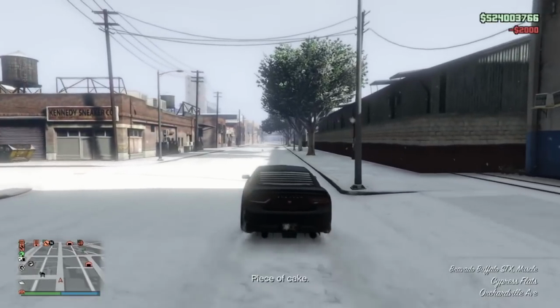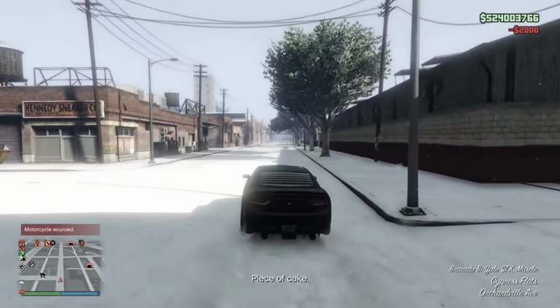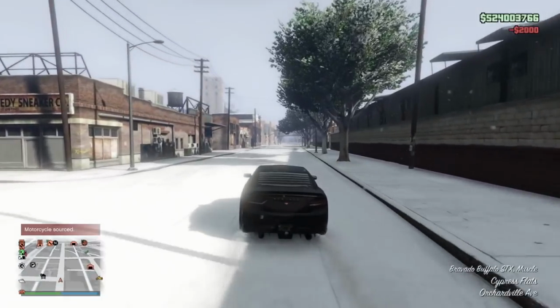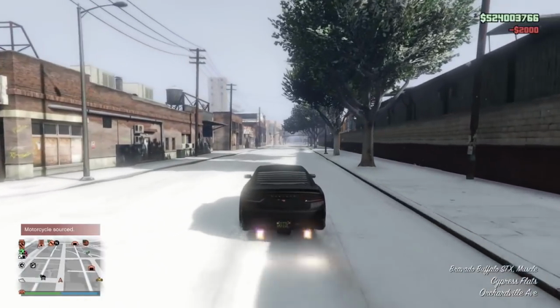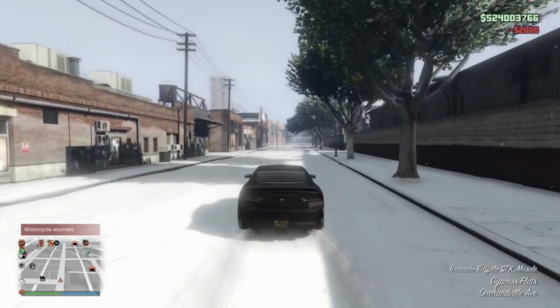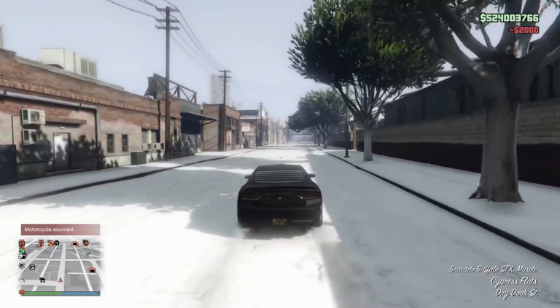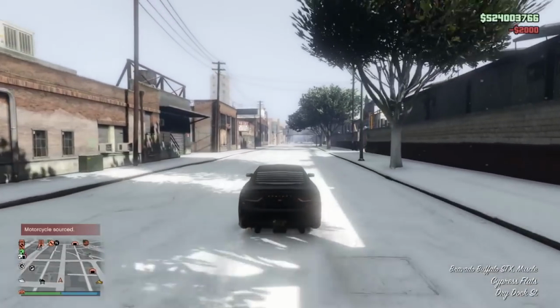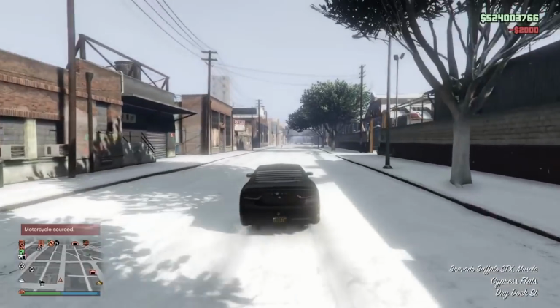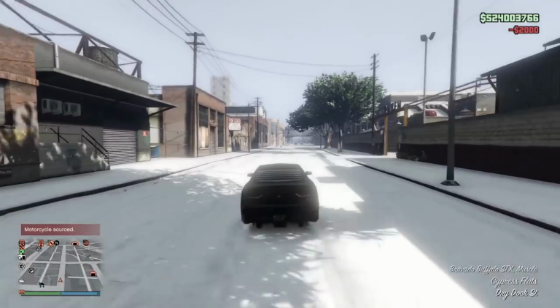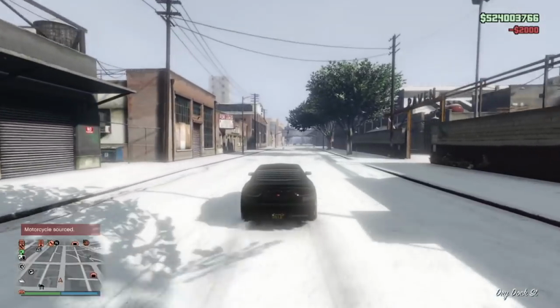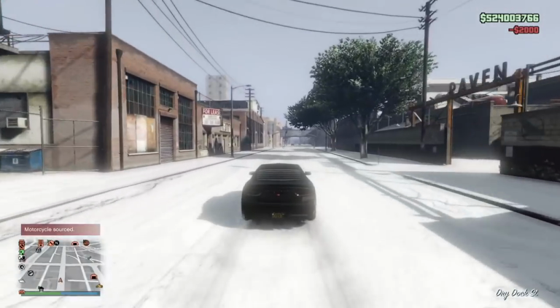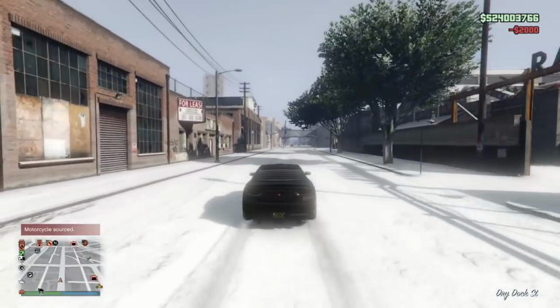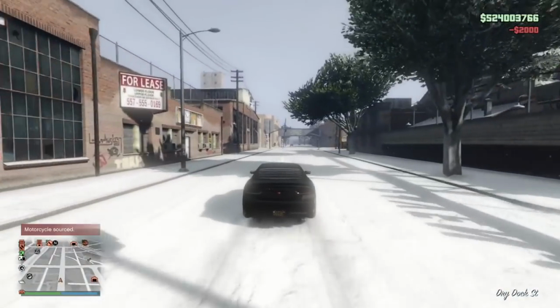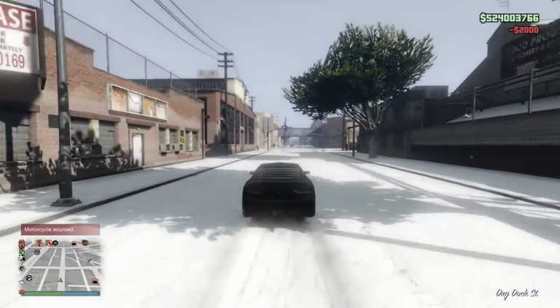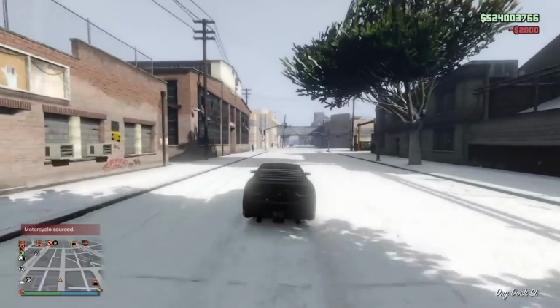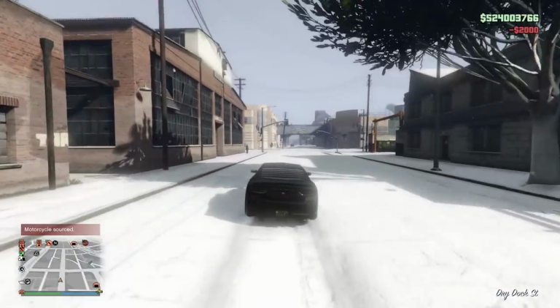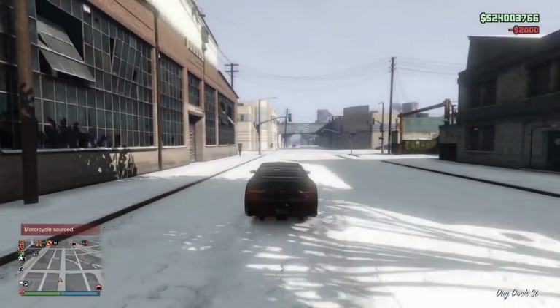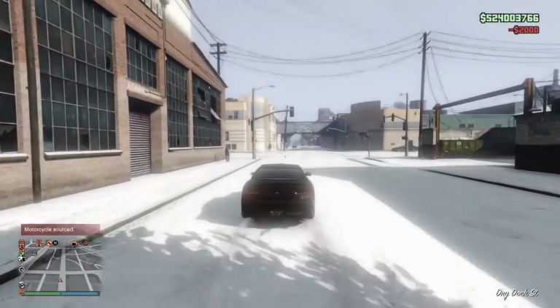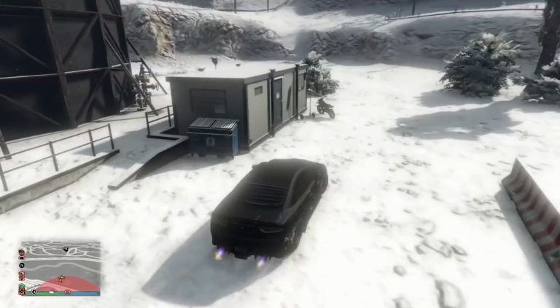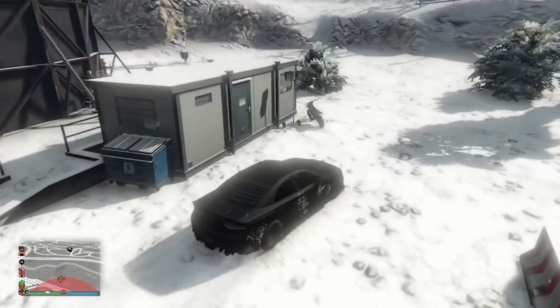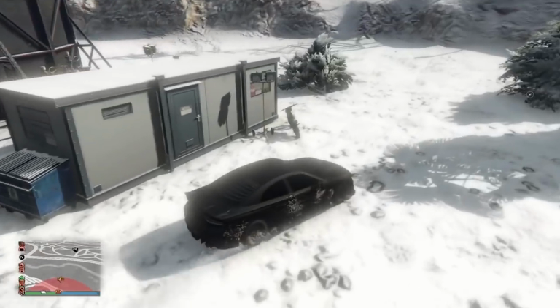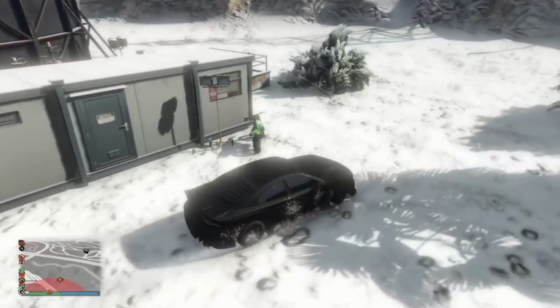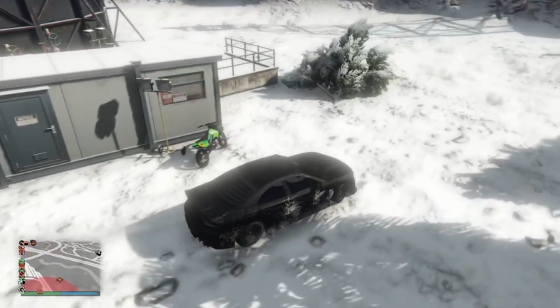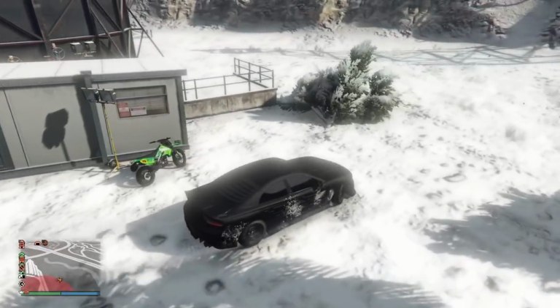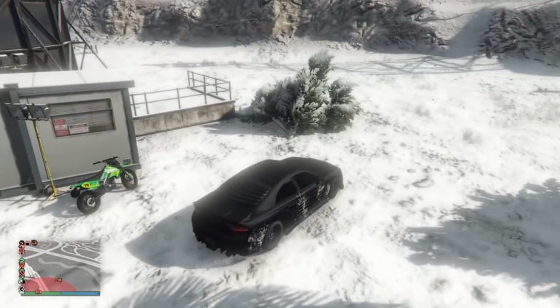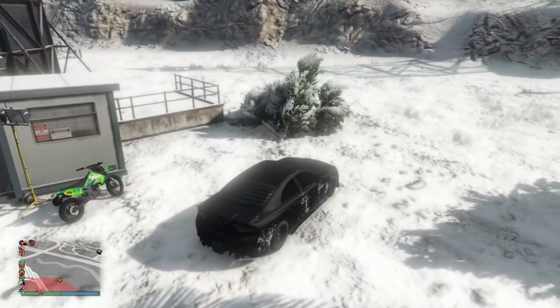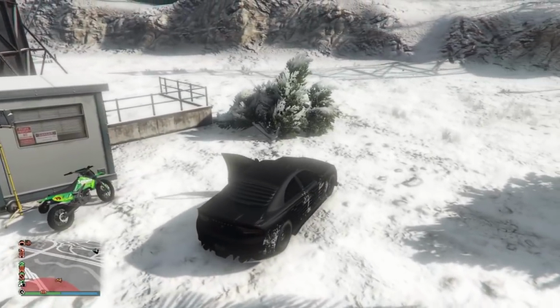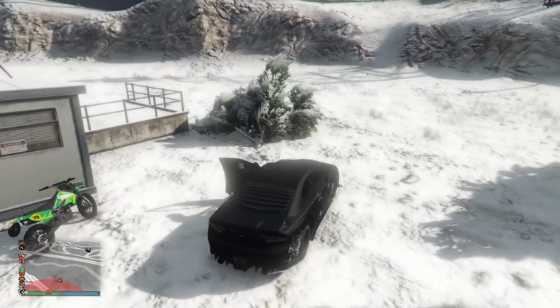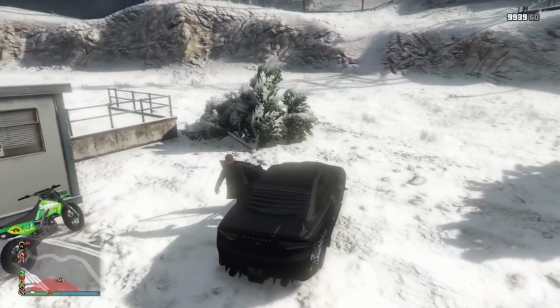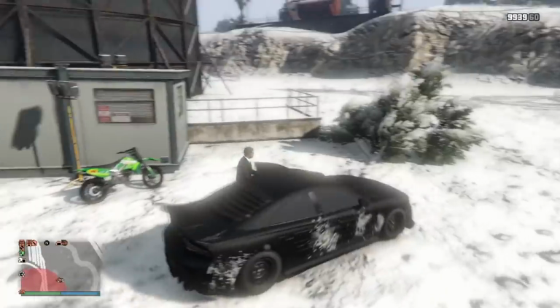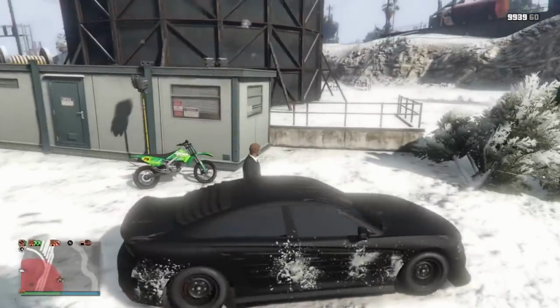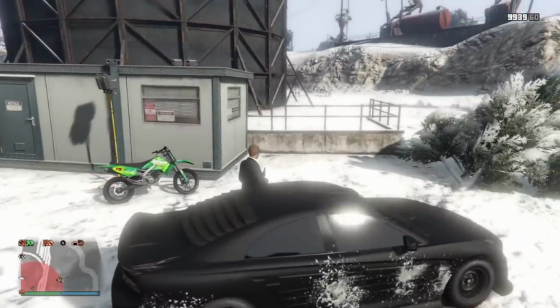The motorcycle source is kind of useless. It costs $2,000 and all it does is mark a bike on your map that you can use. It's a lot like the Lester locate vehicle option, except it costs money now.